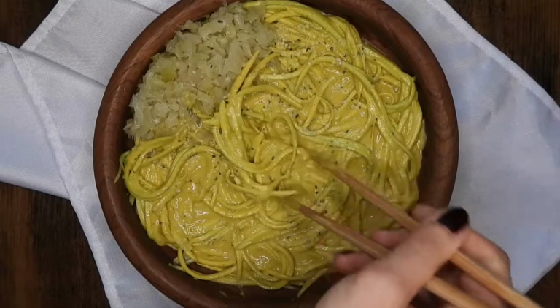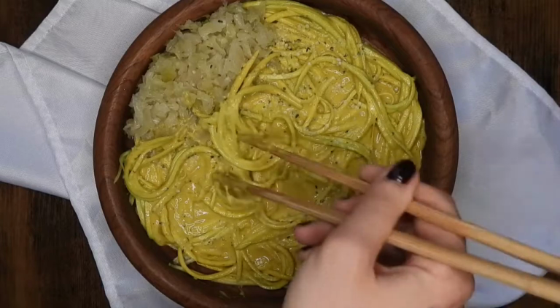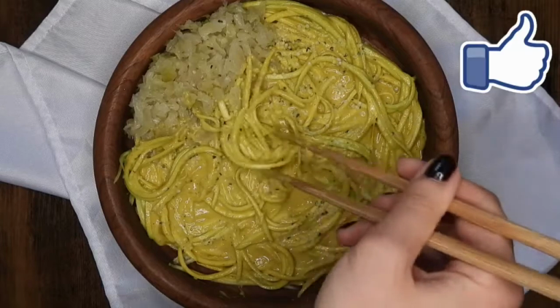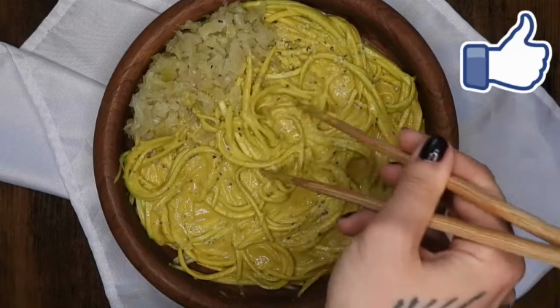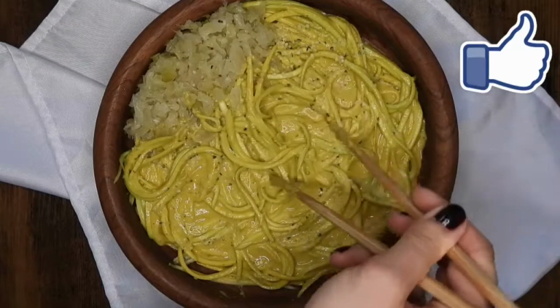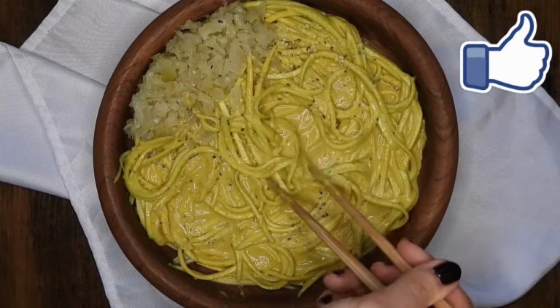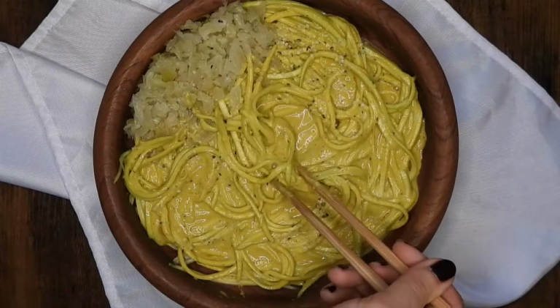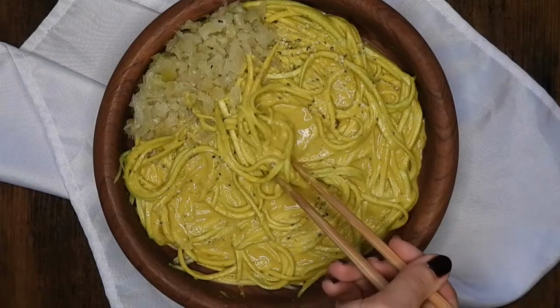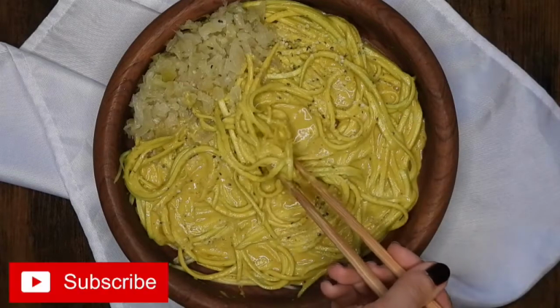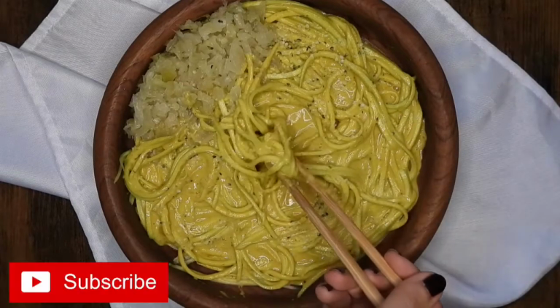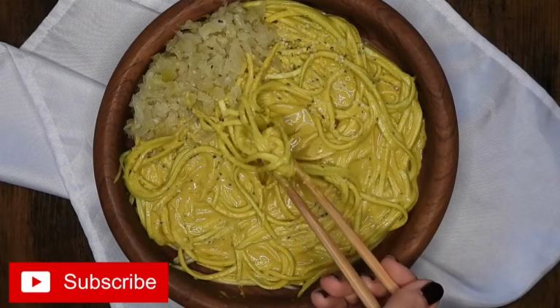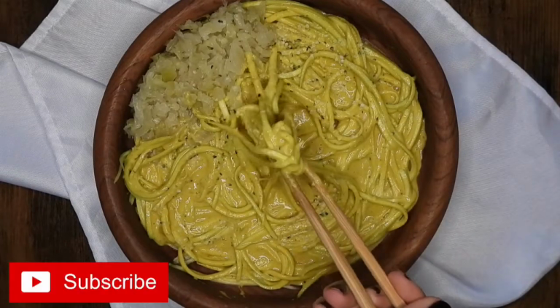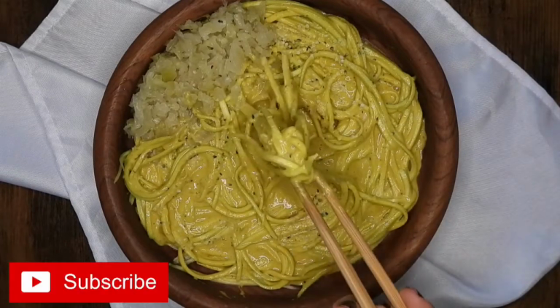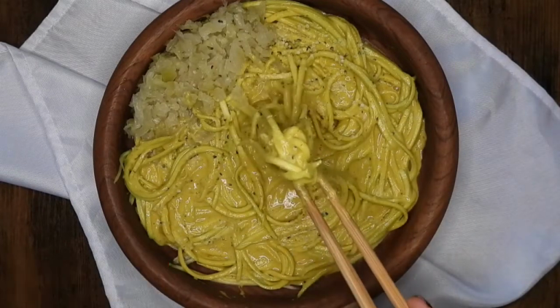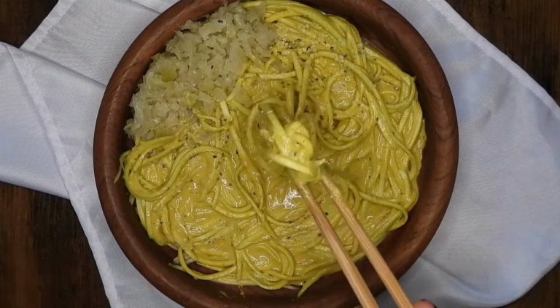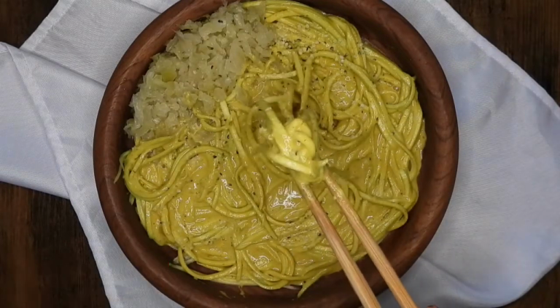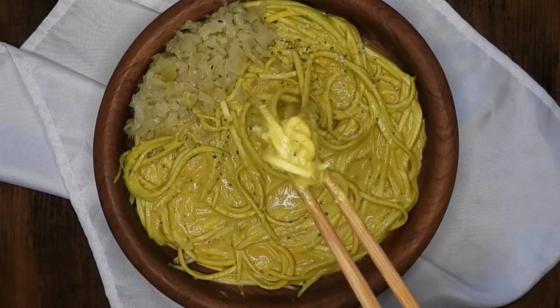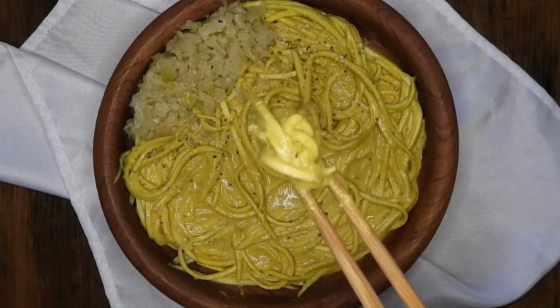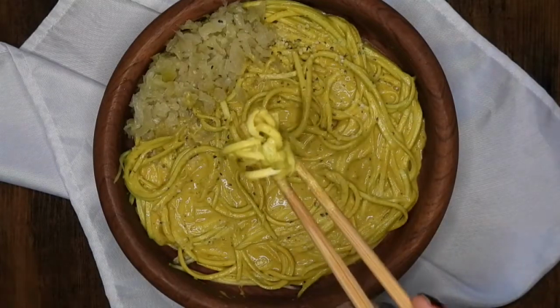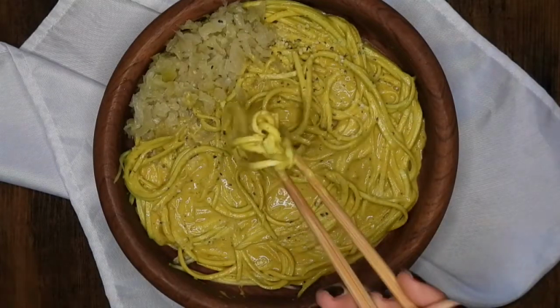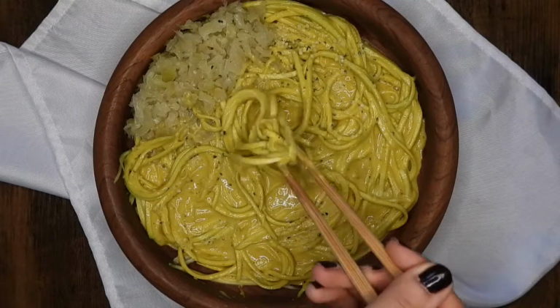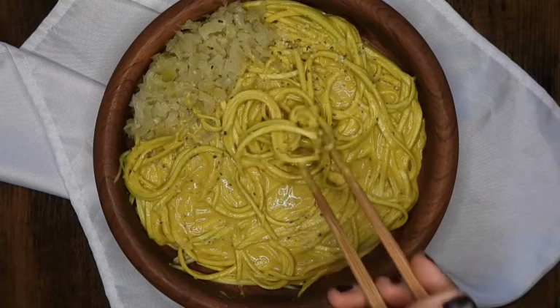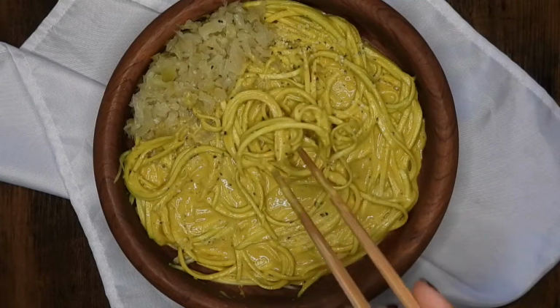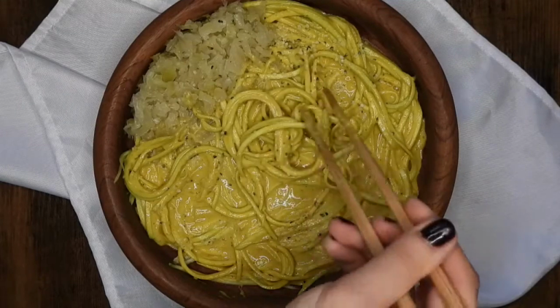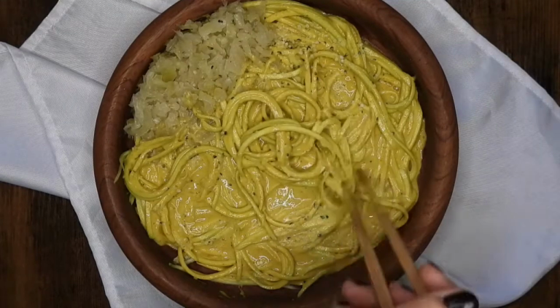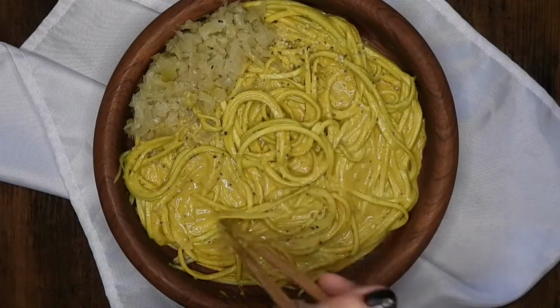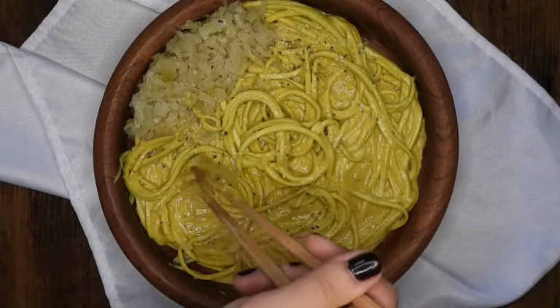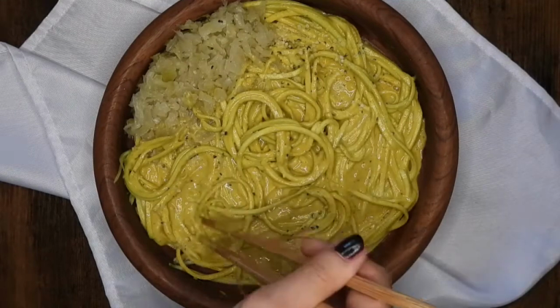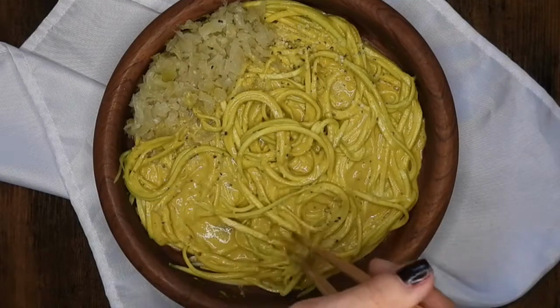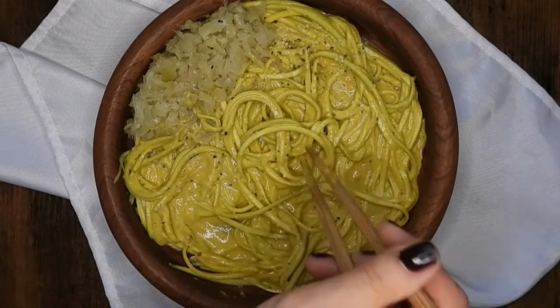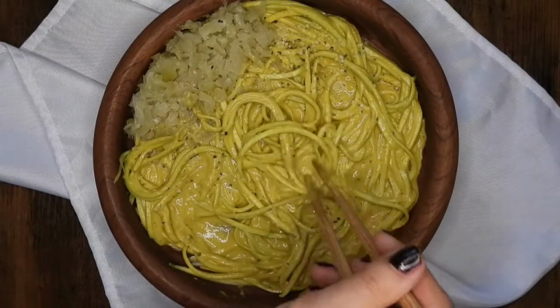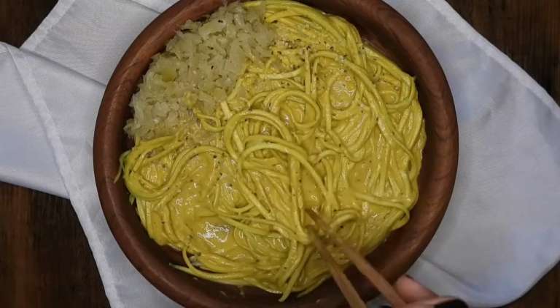Hi guys, welcome back to my channel! Today I wanted to show you this very easy raw vegan cheesy spicy noodle dish. It's super fast to make and super good.